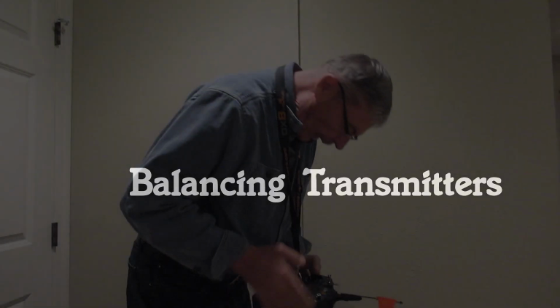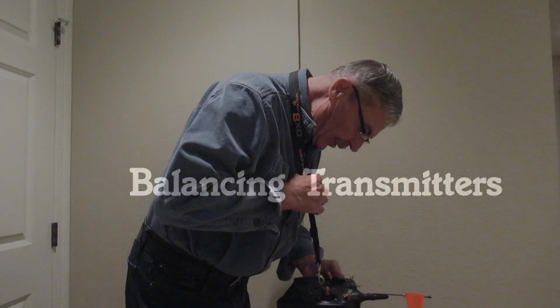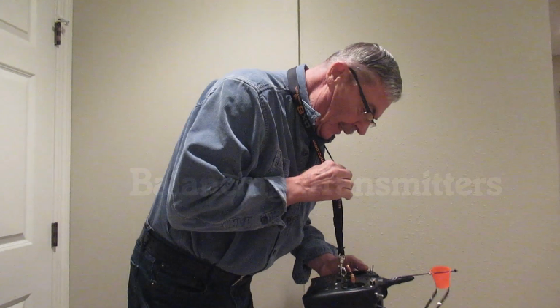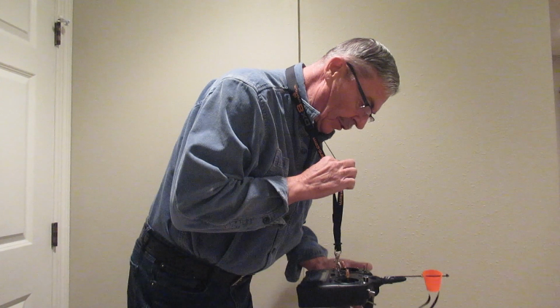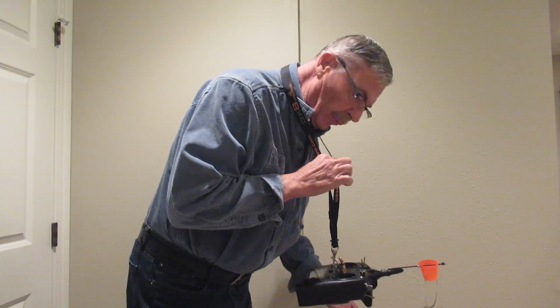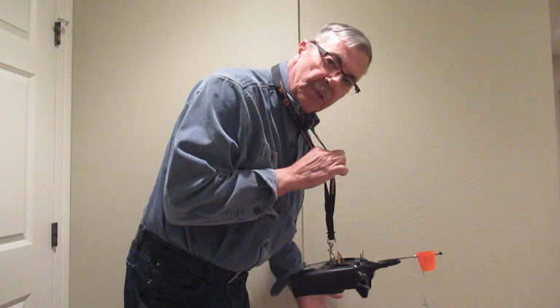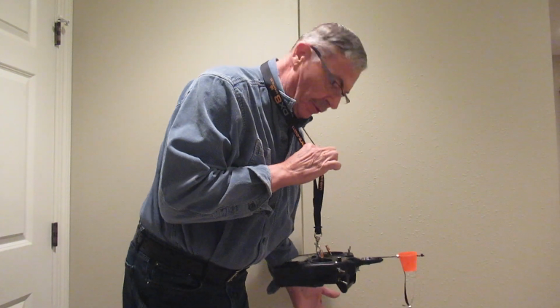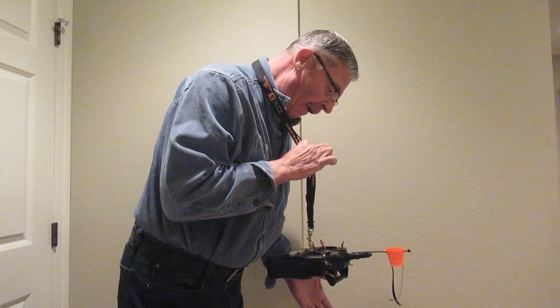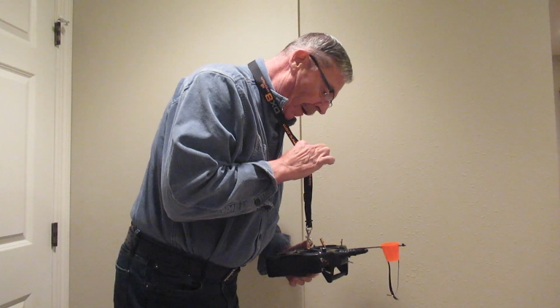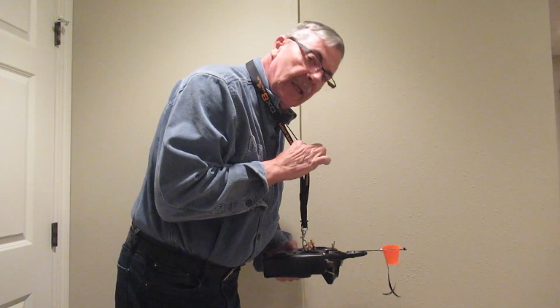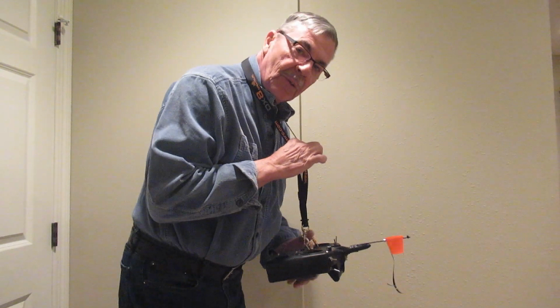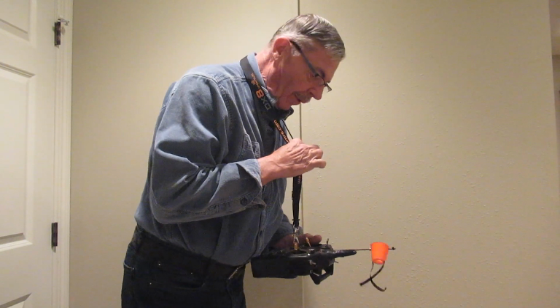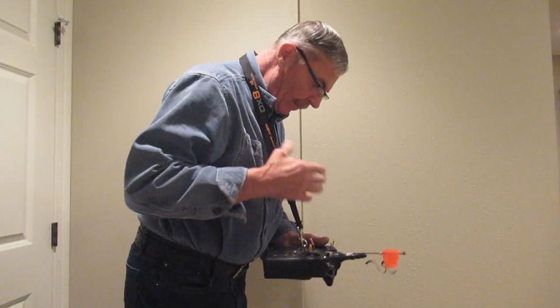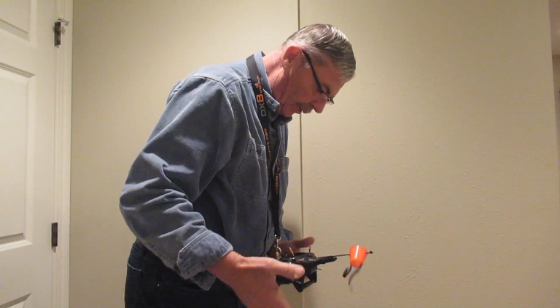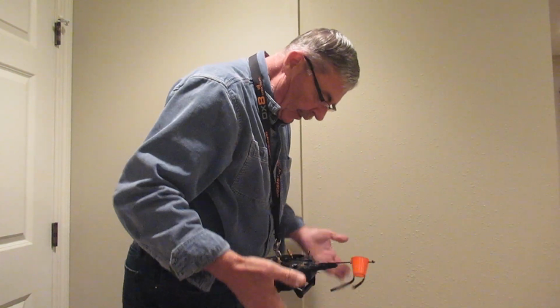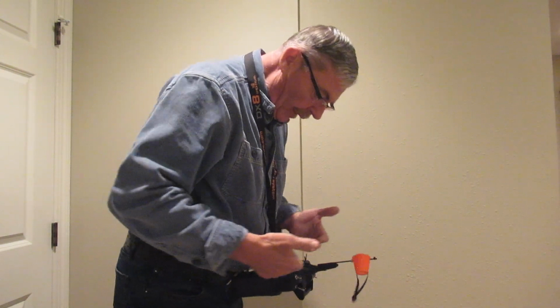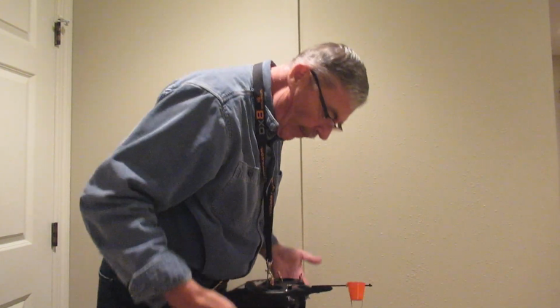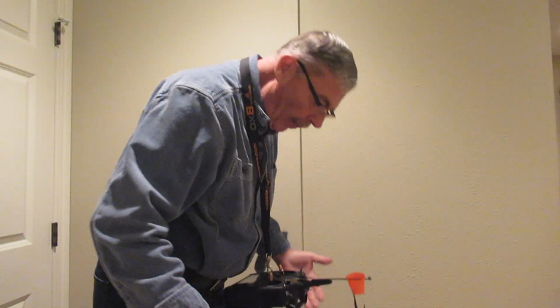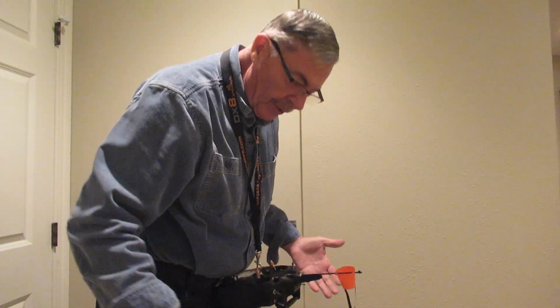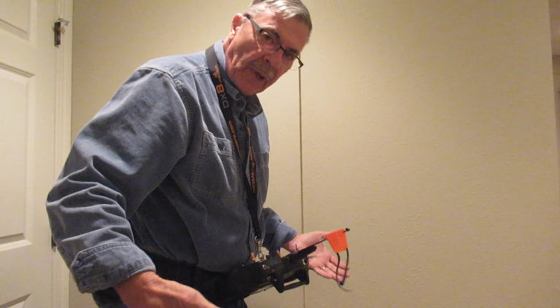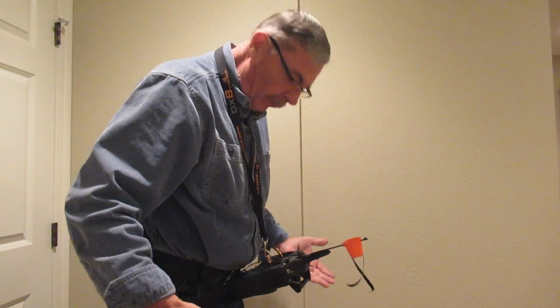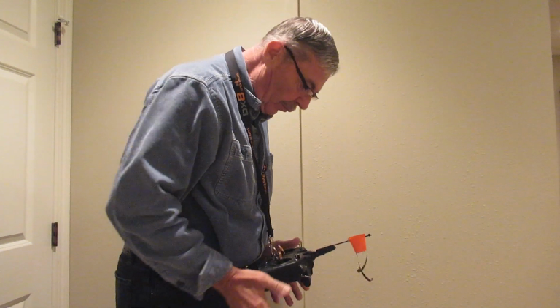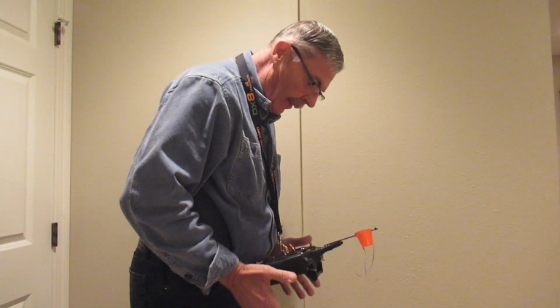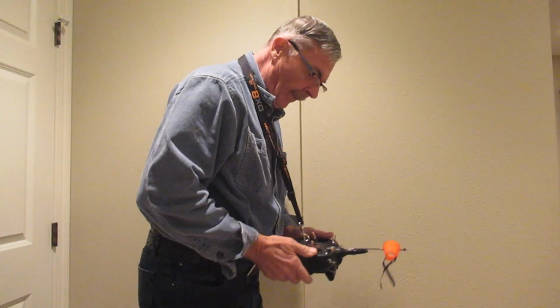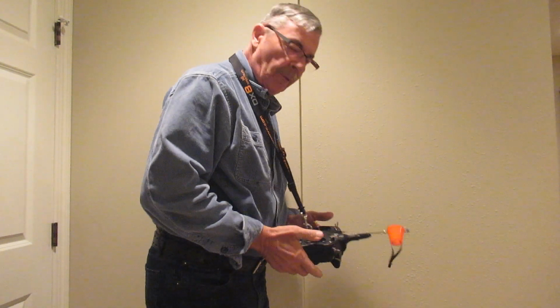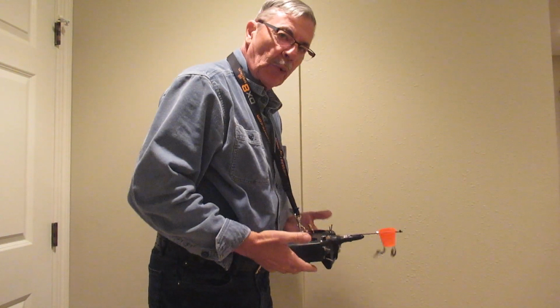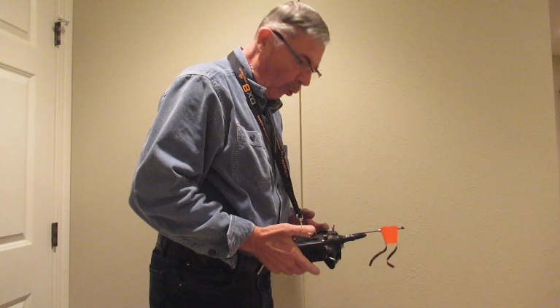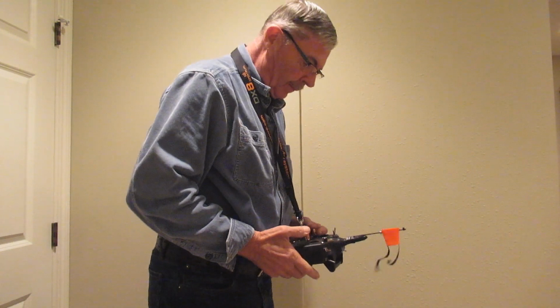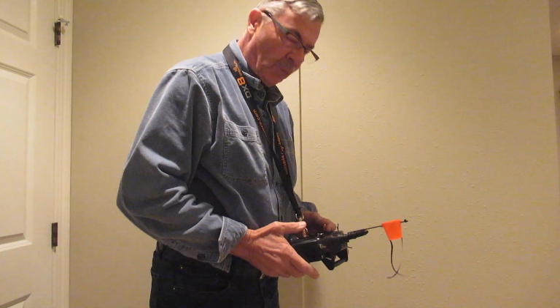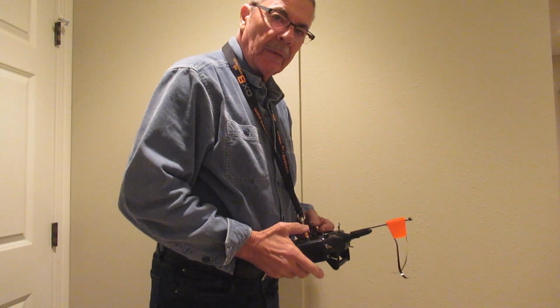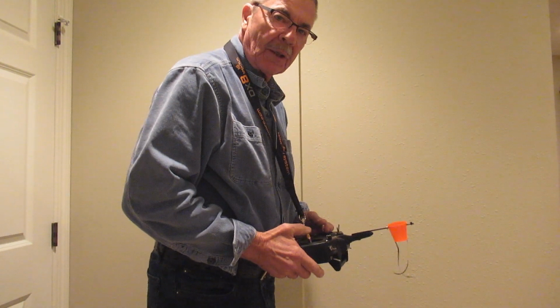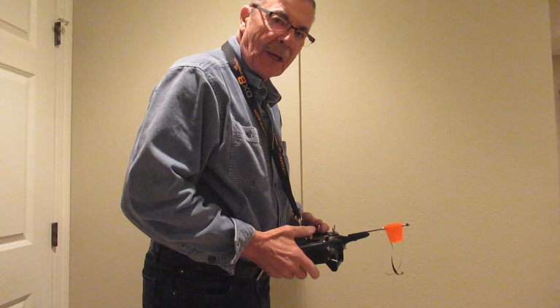As you can see, Spektrum transmitters are pretty close to being perfectly balanced, so you don't have to worry about bumping the sticks or anything. You don't really have to hold it — just regular flying.